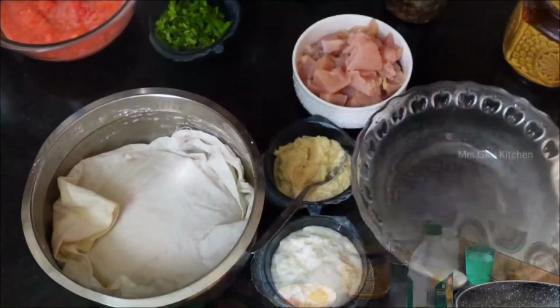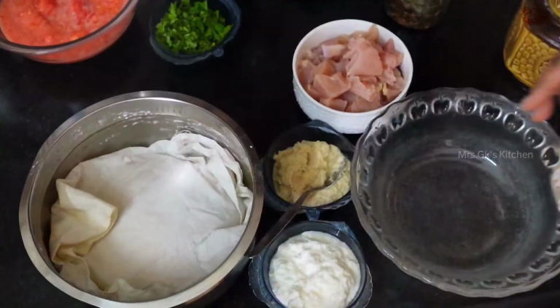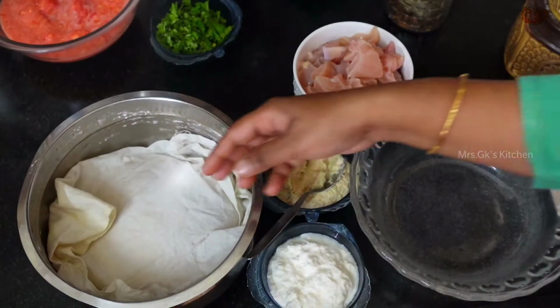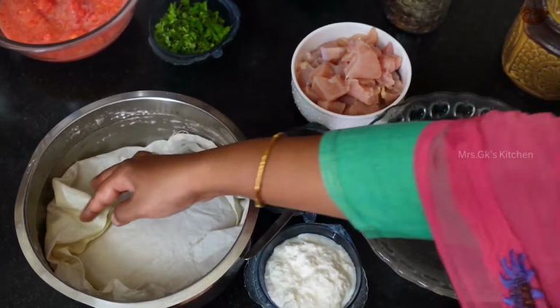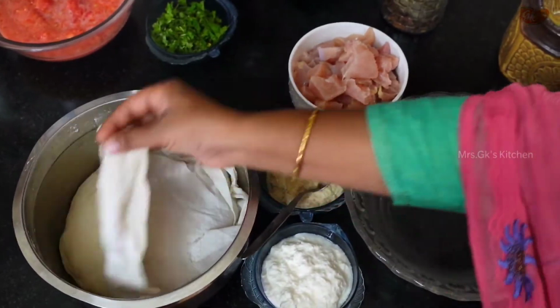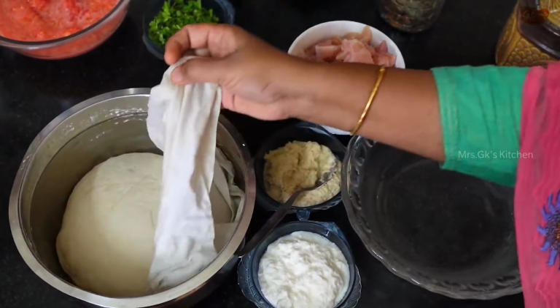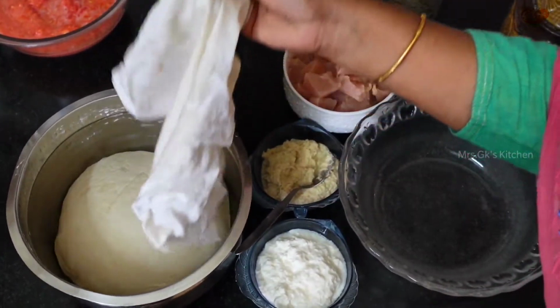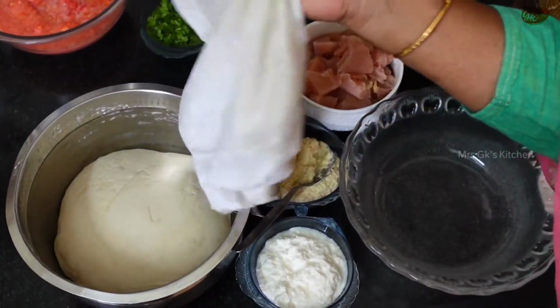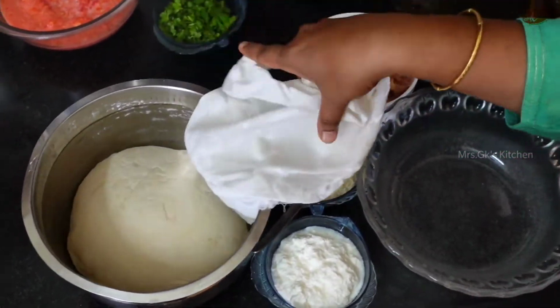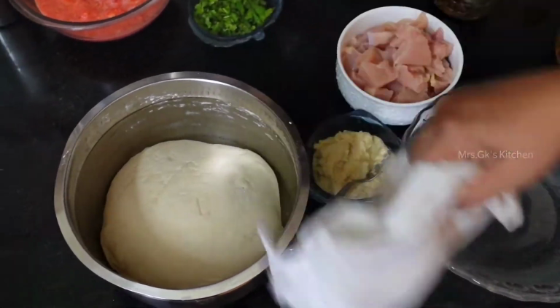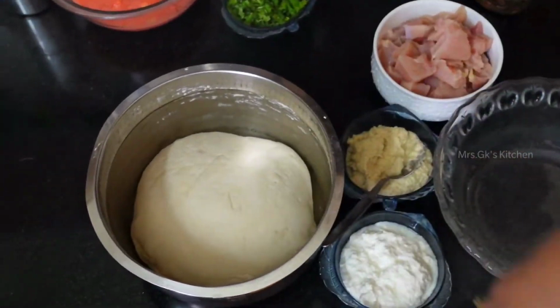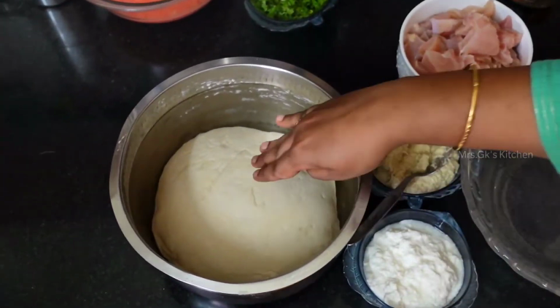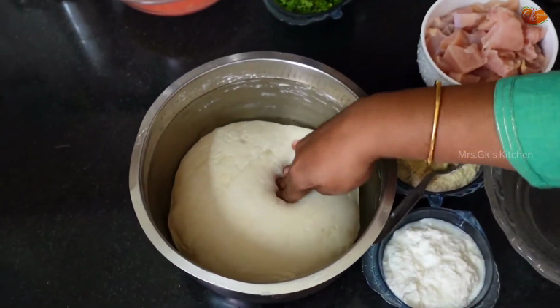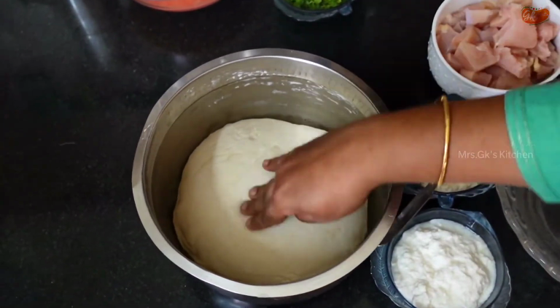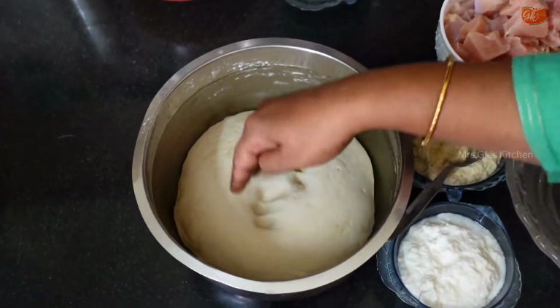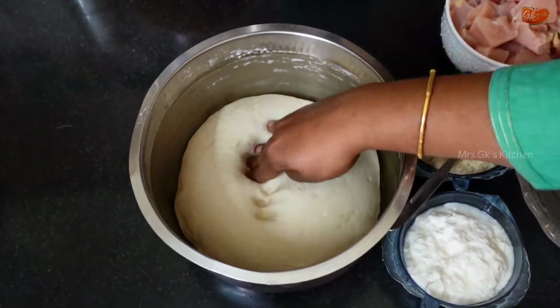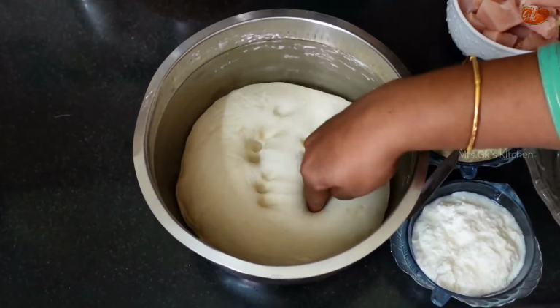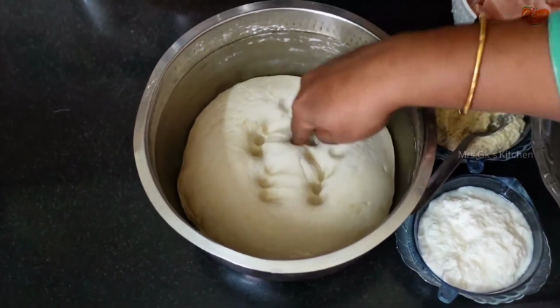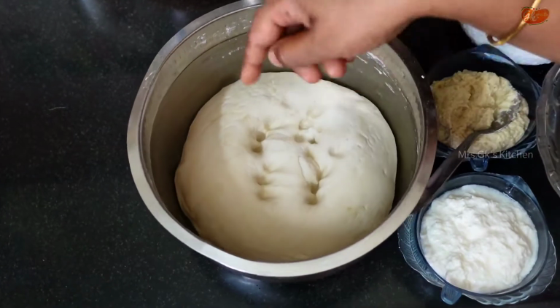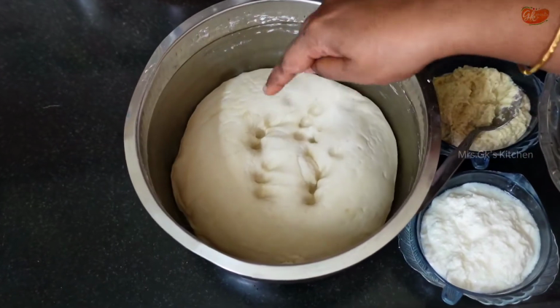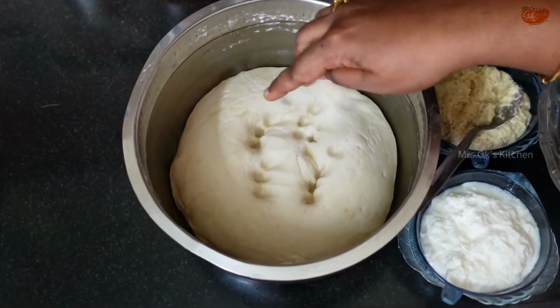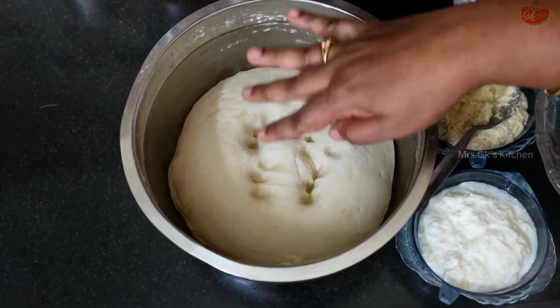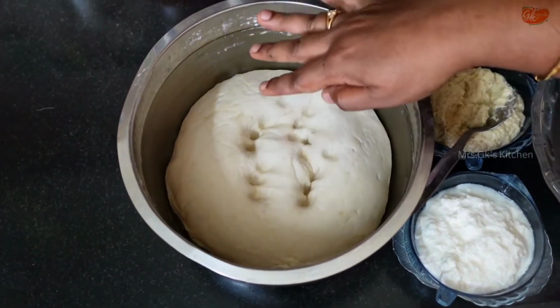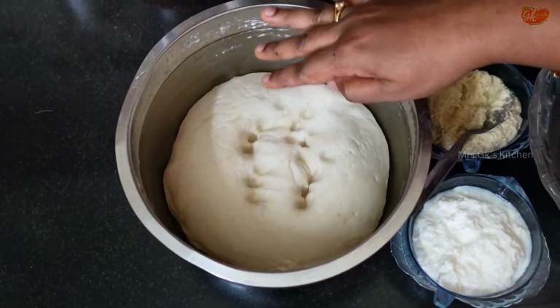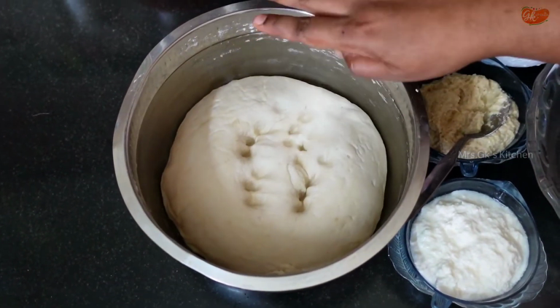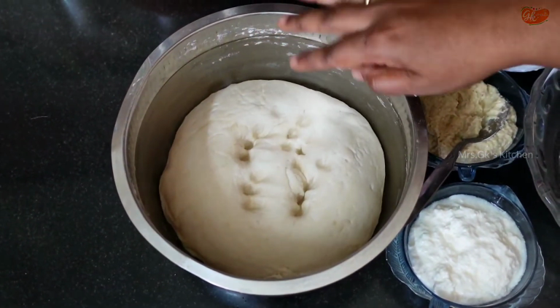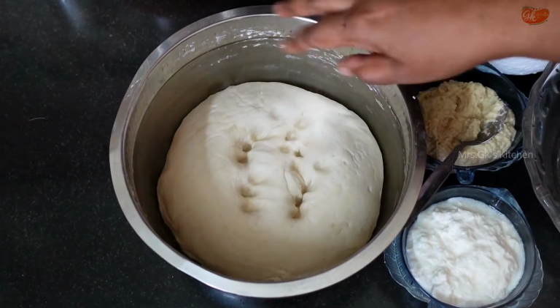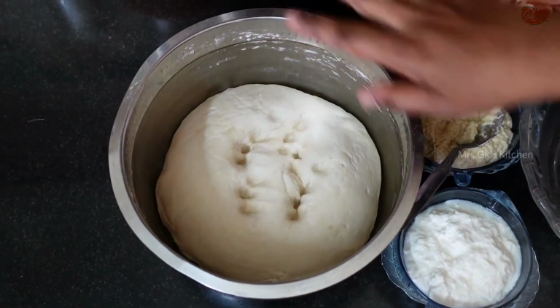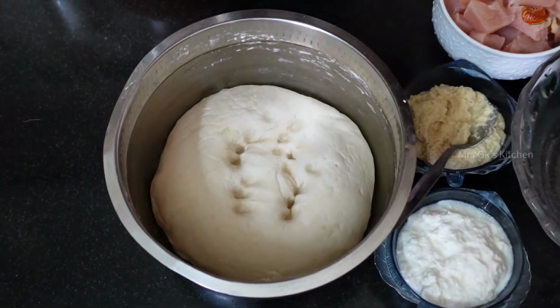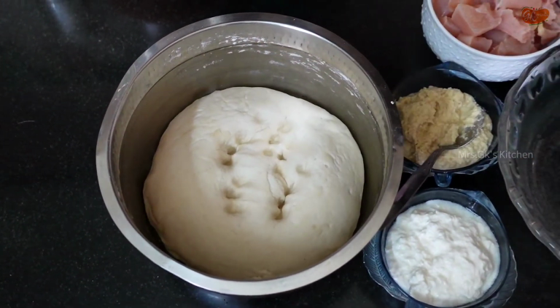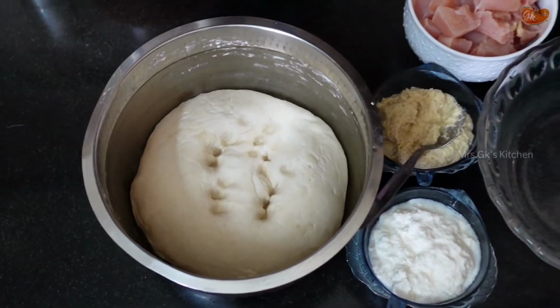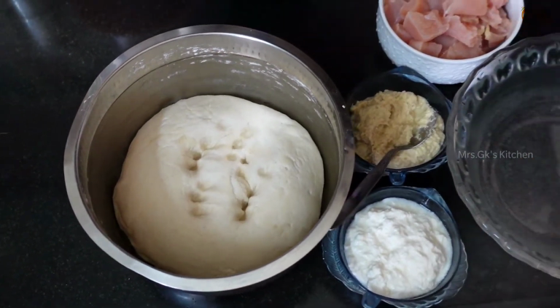Now we are going to talk about yeast. We are going to rest the dough for two hours. Then we will marinate the chicken.